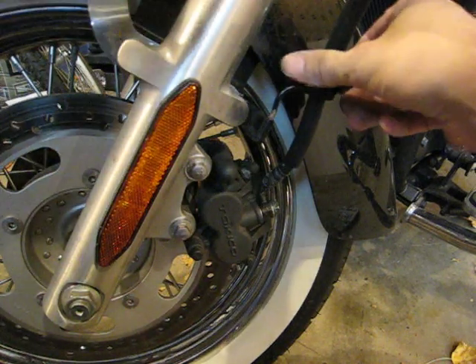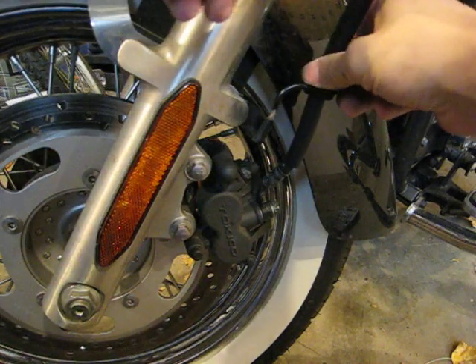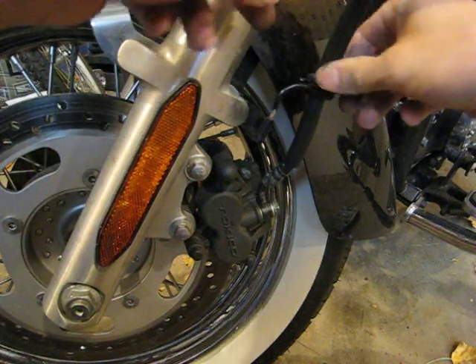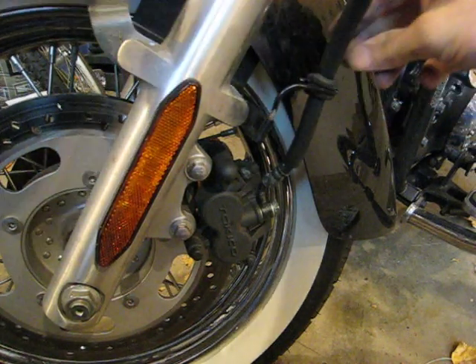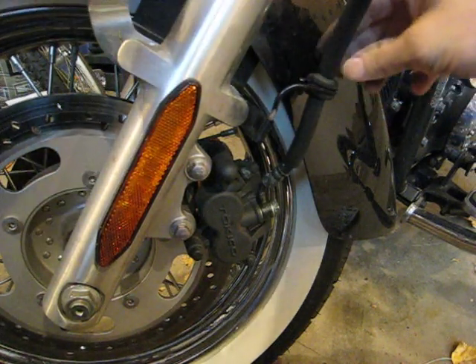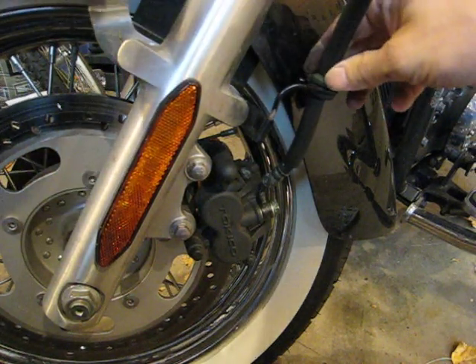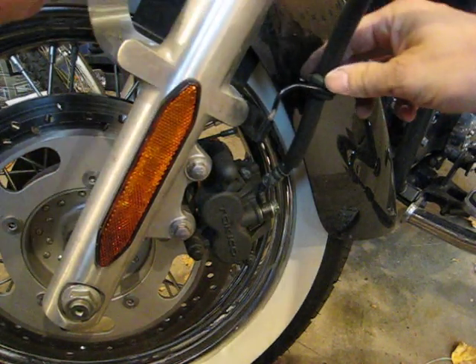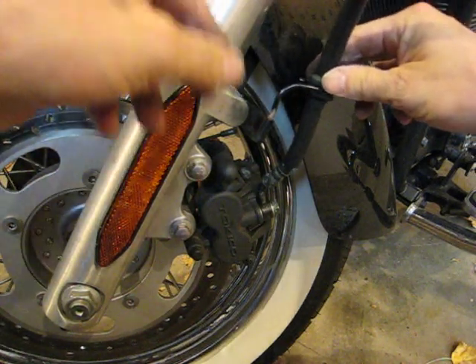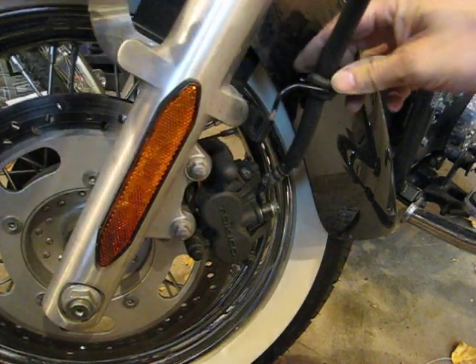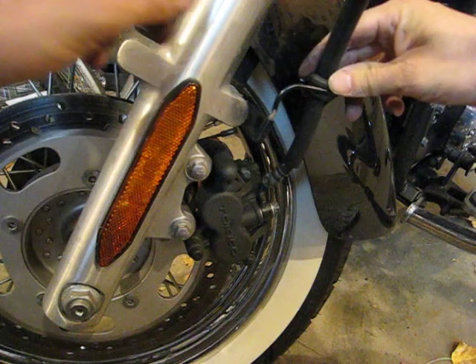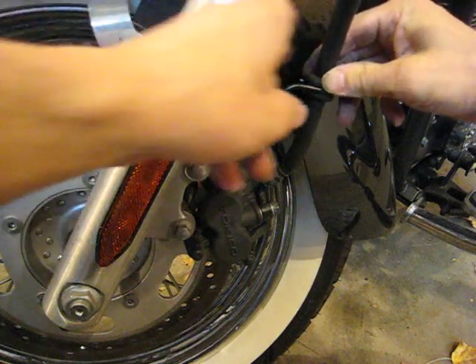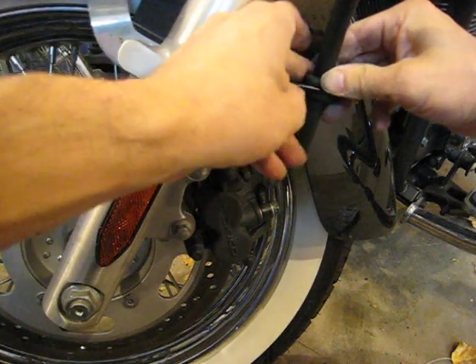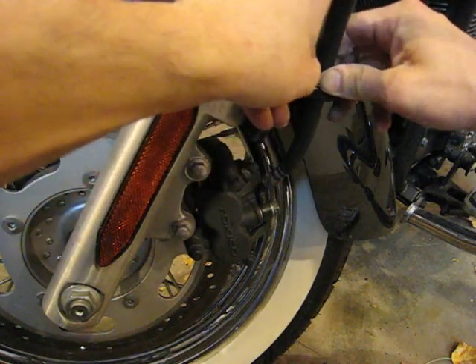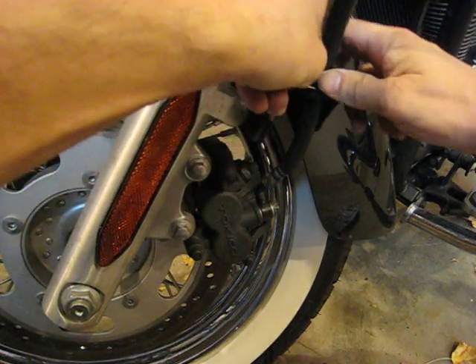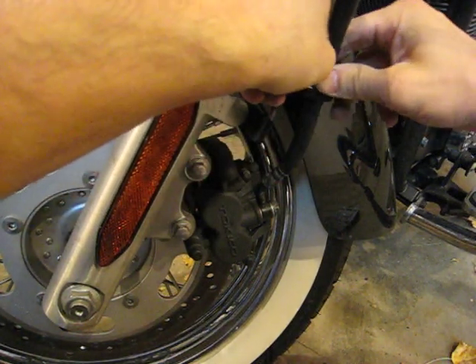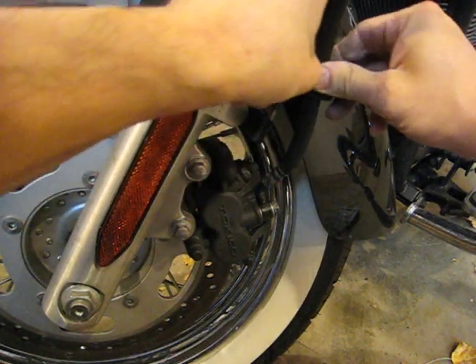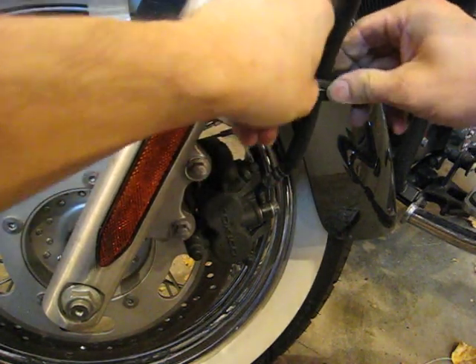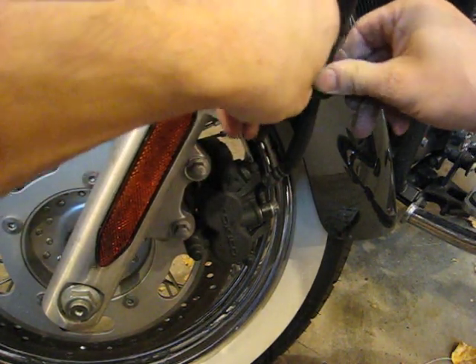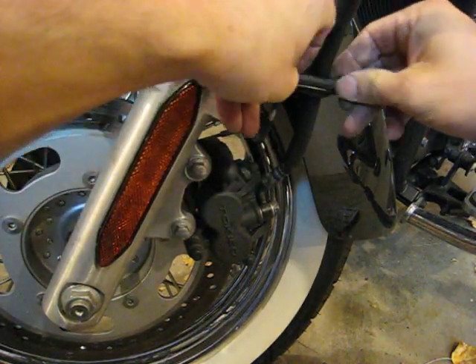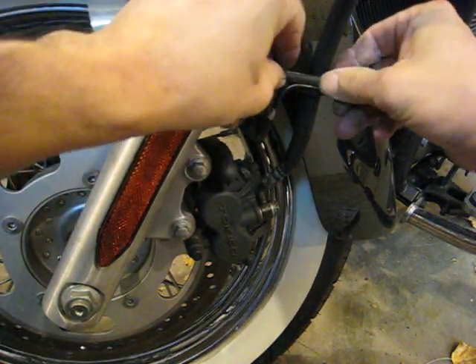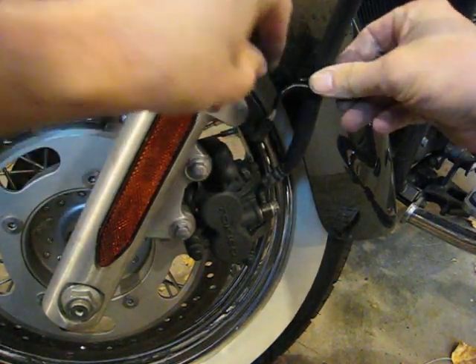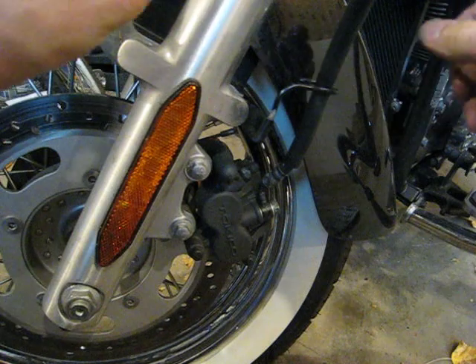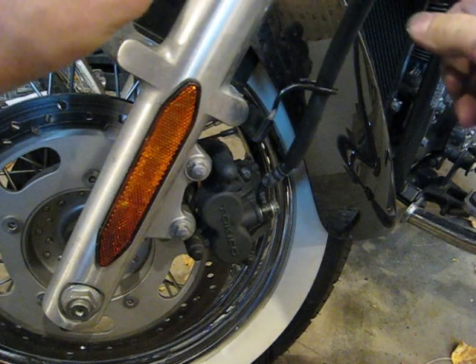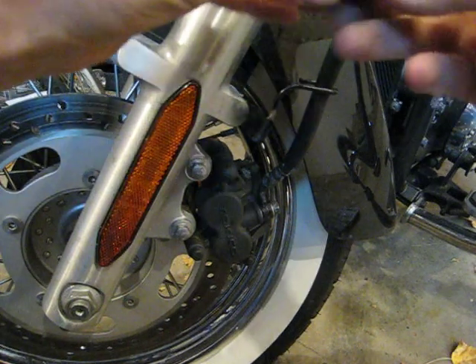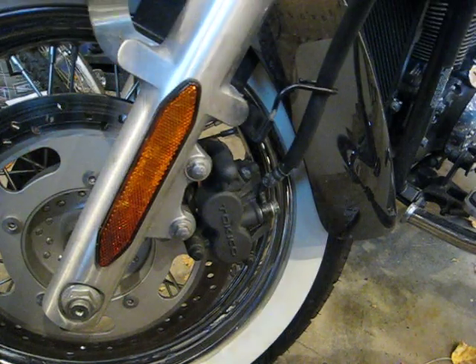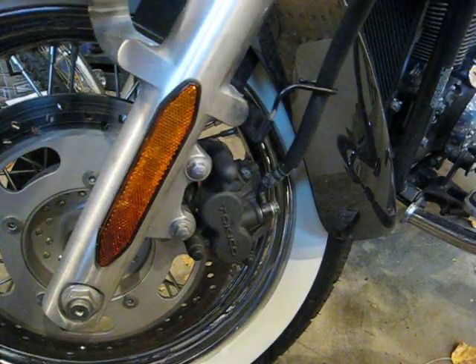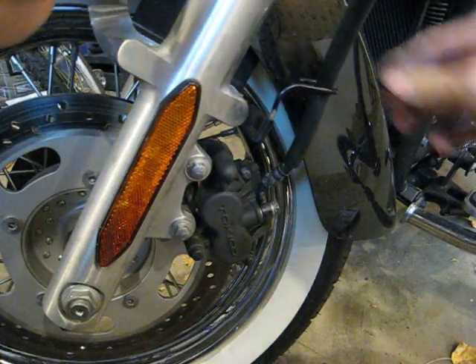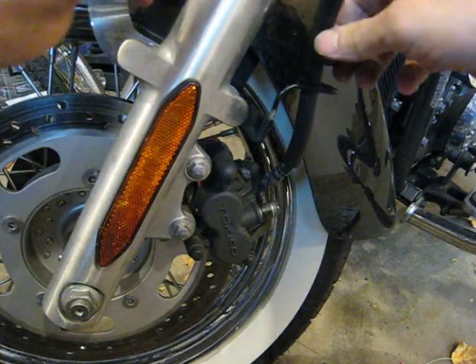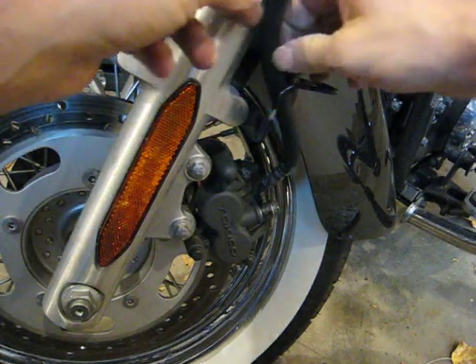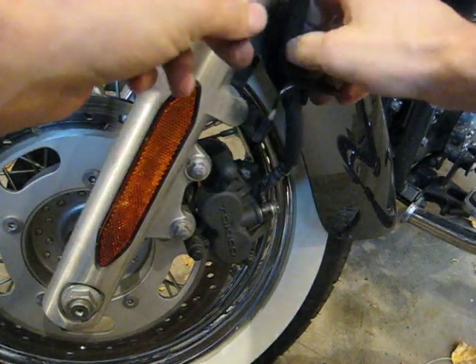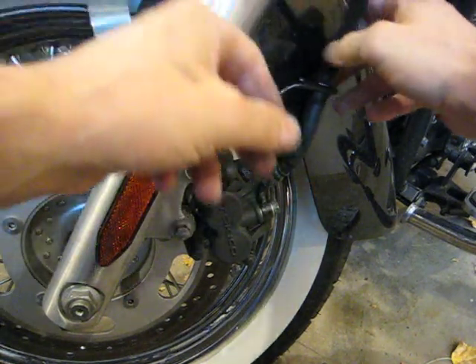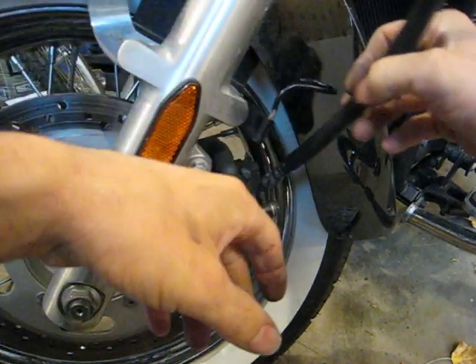Starting off, you need to get the brake hose loosened out of its holding — the little rubber grommet. If you grab it and turn and pull, it'll slide right out, then the hose itself is able to come free.